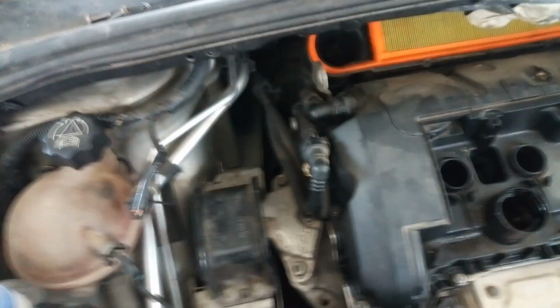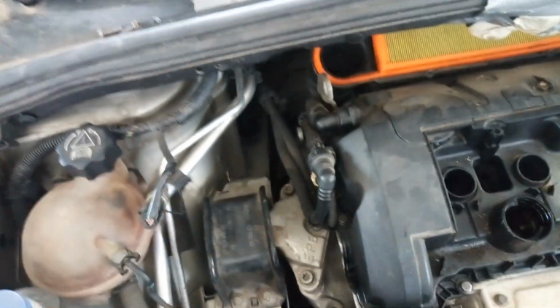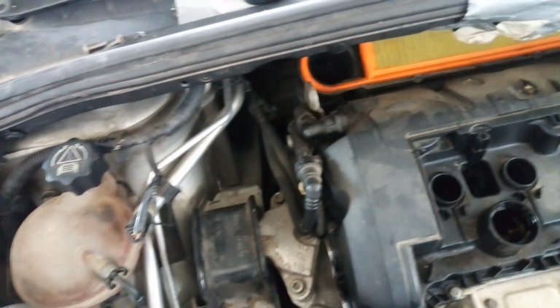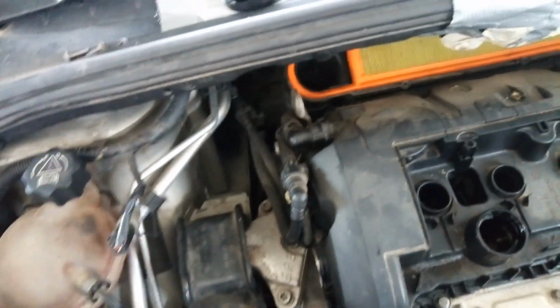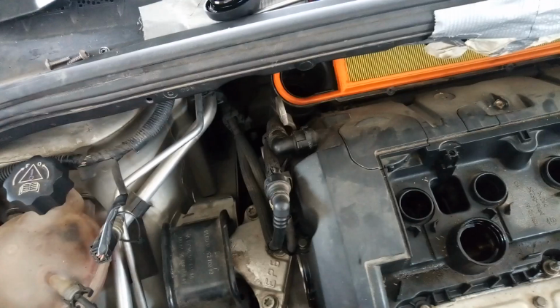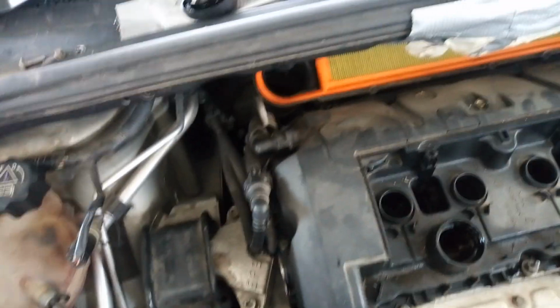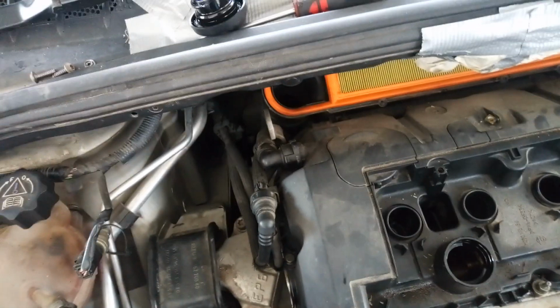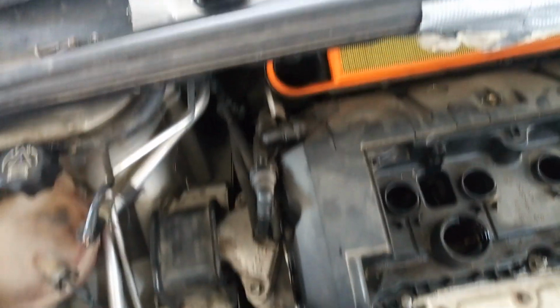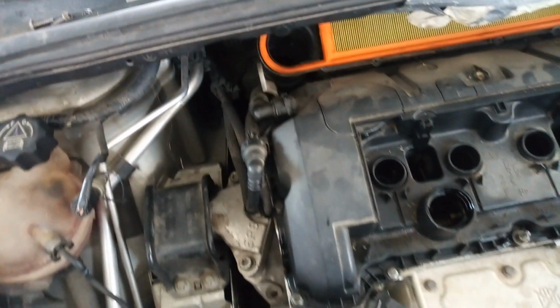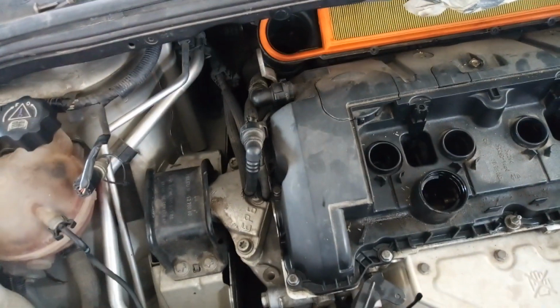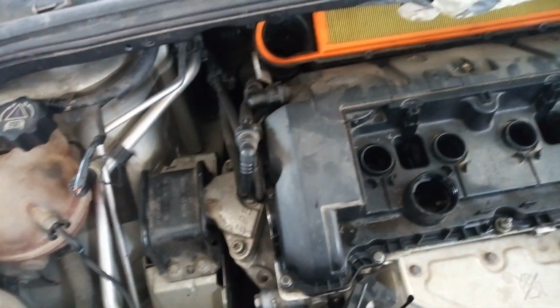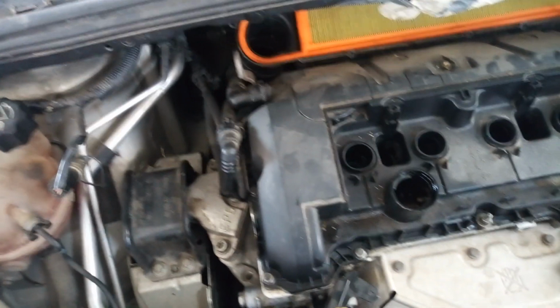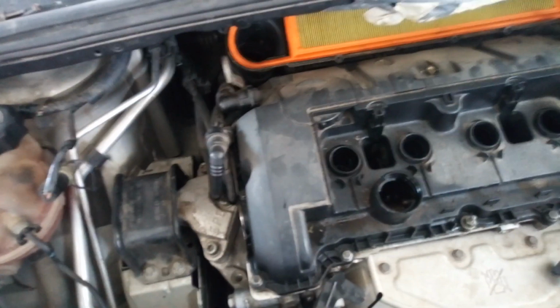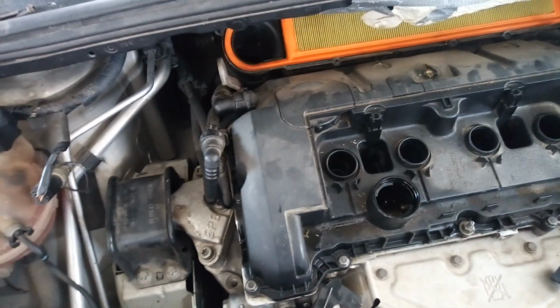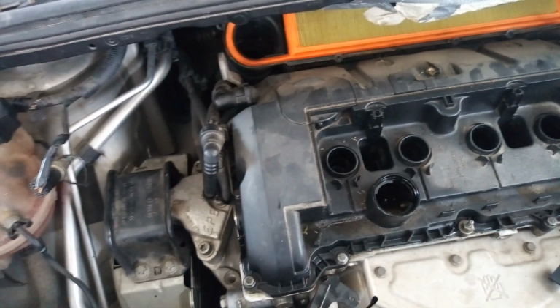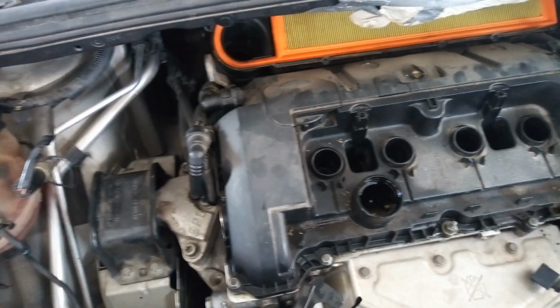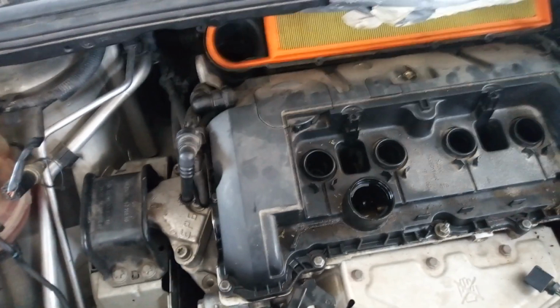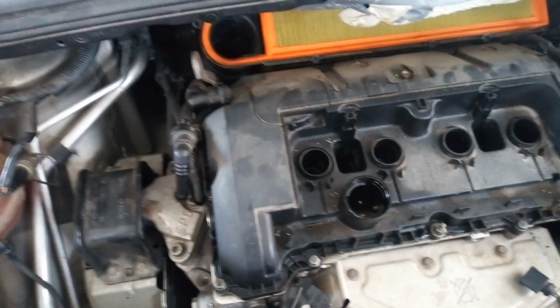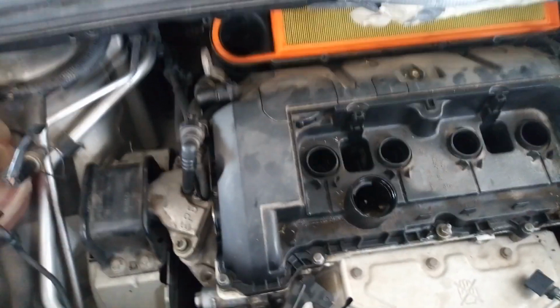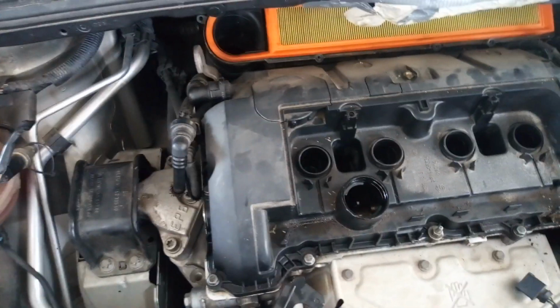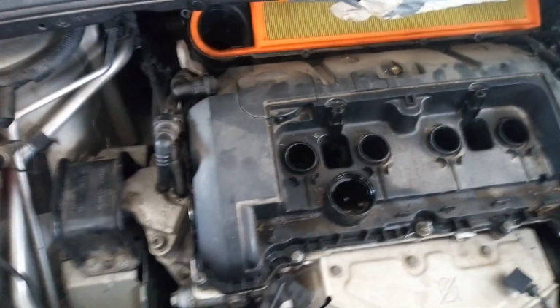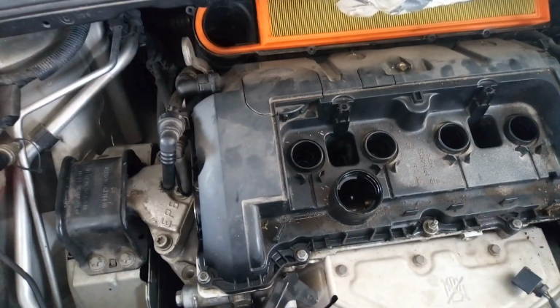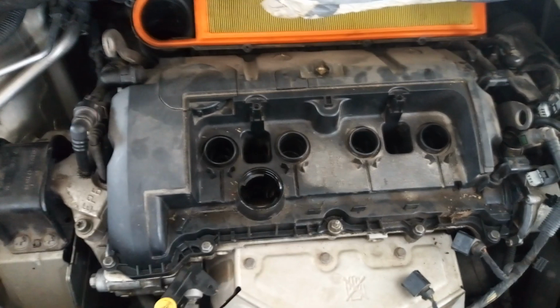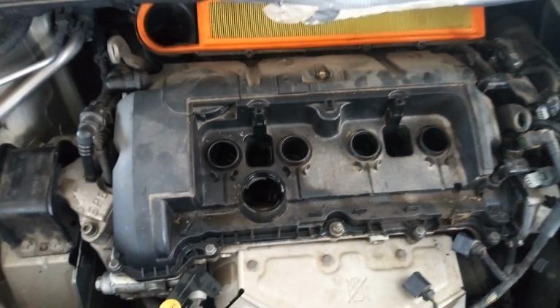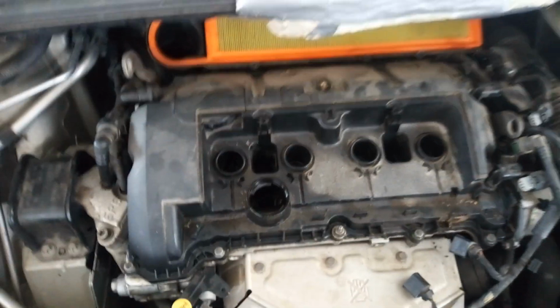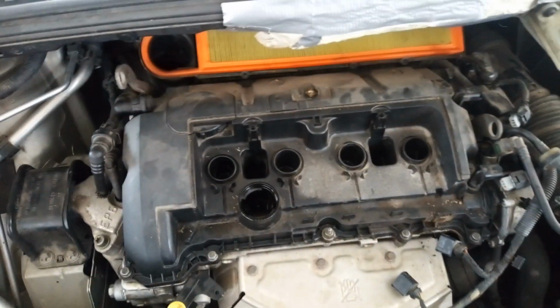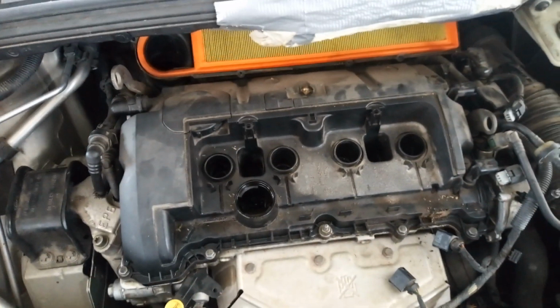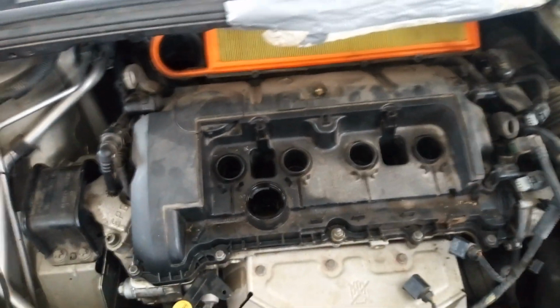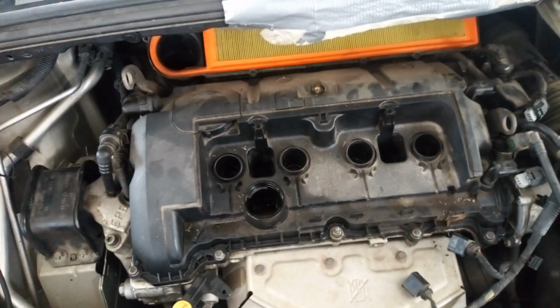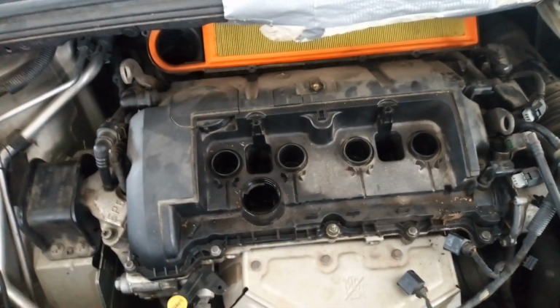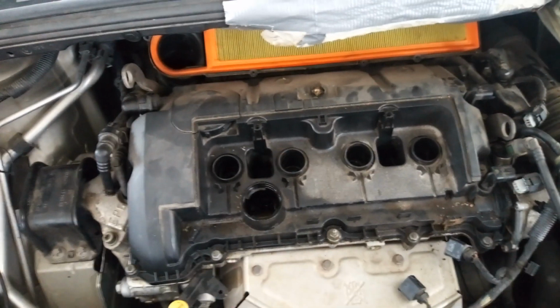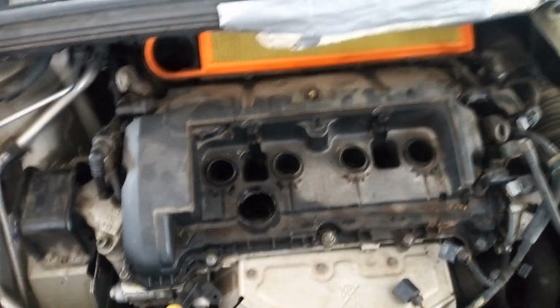After that I'm going to open the bolts that hold the valve cover. There are 13 of them, and they can be opened with a 10mm wrench.